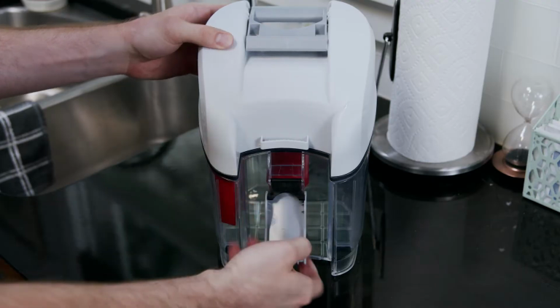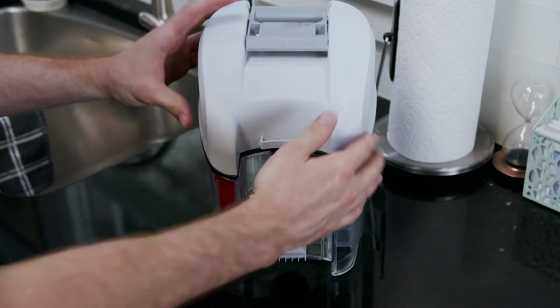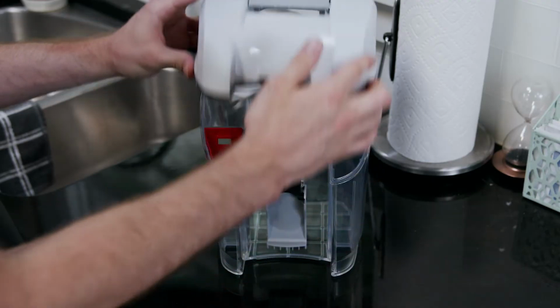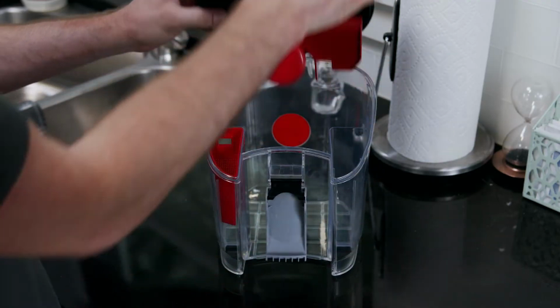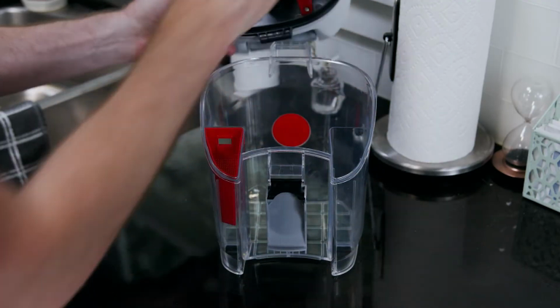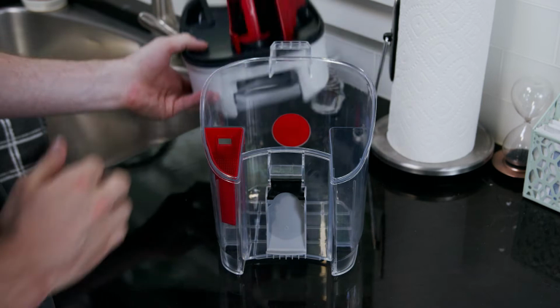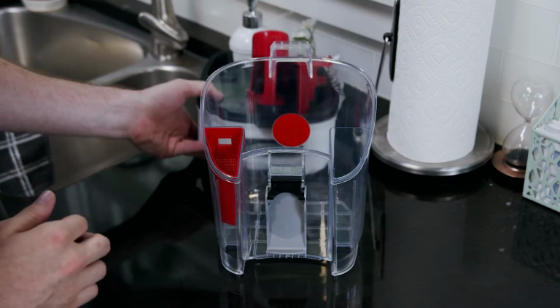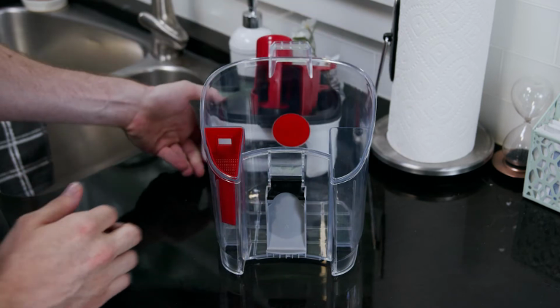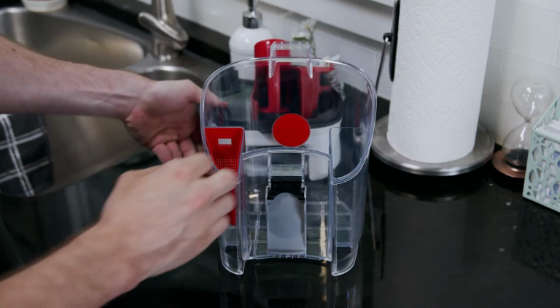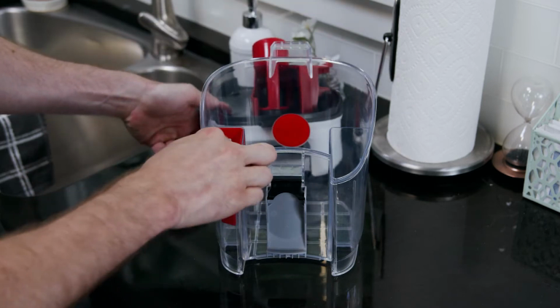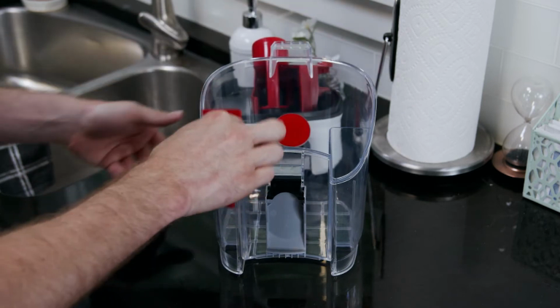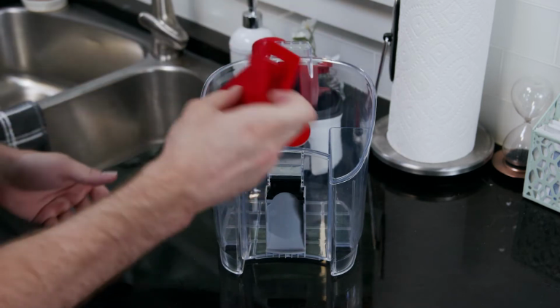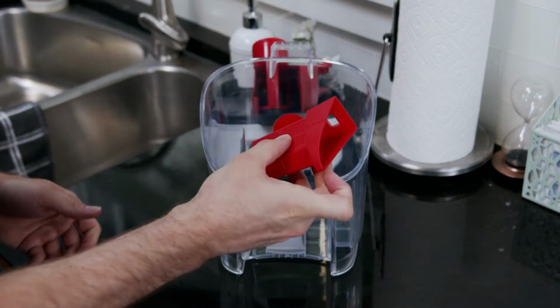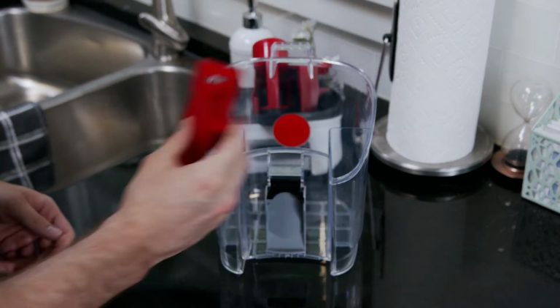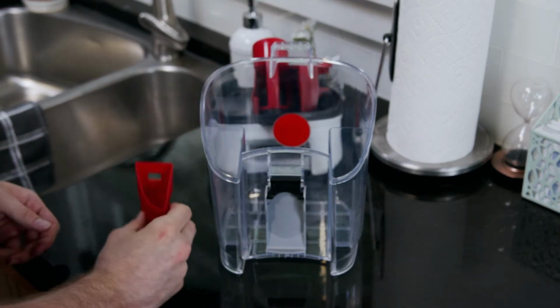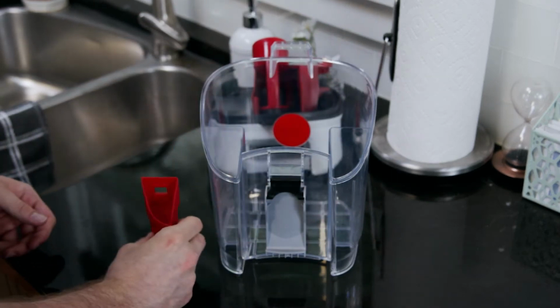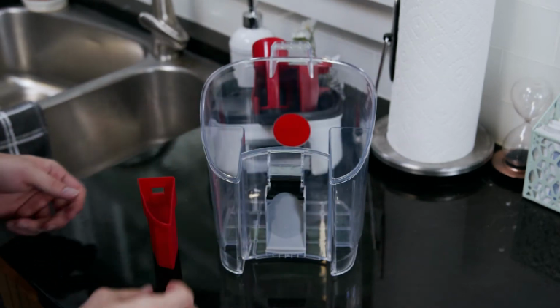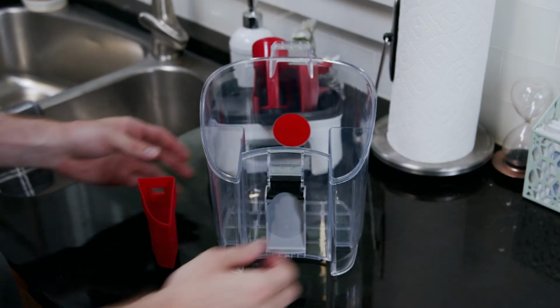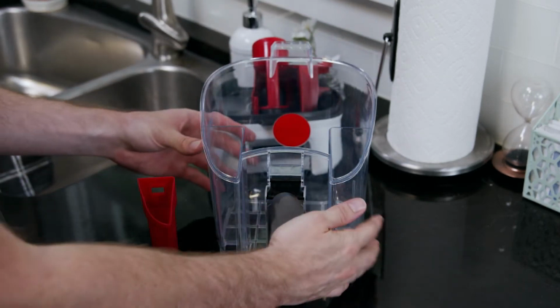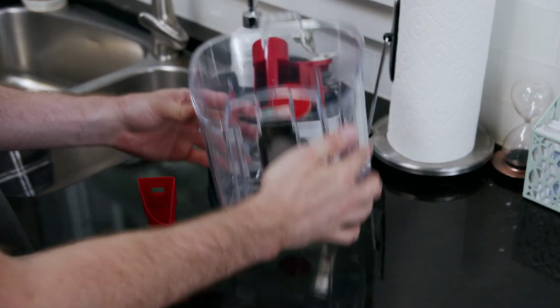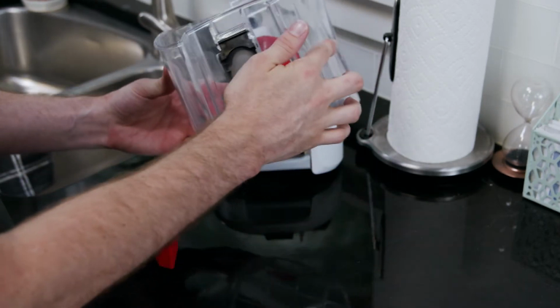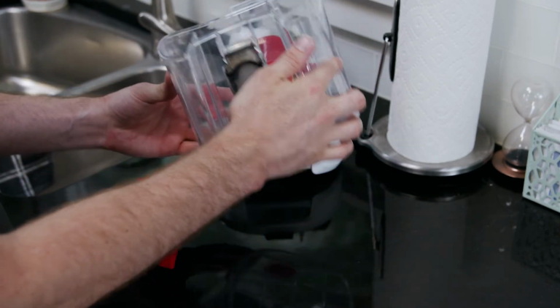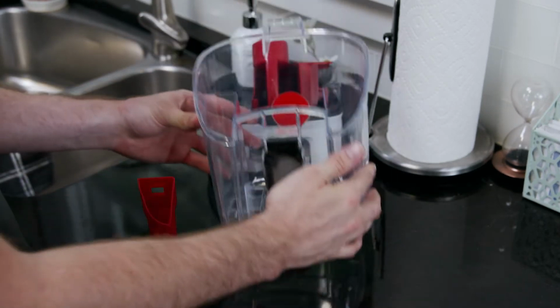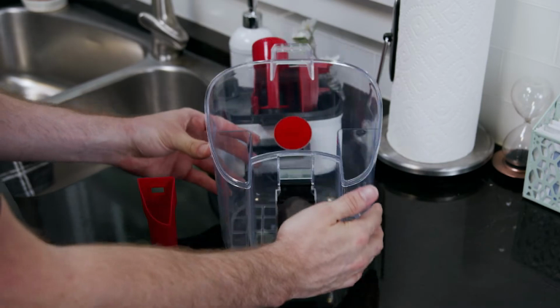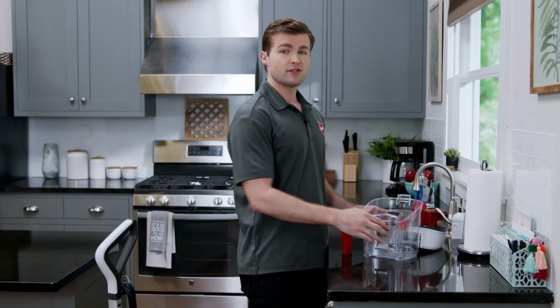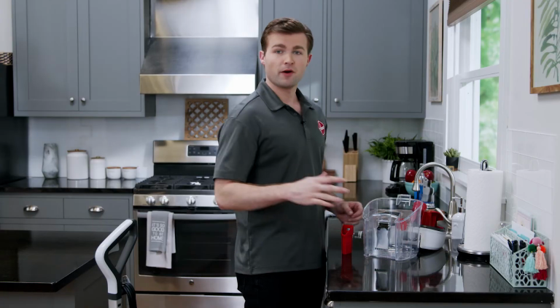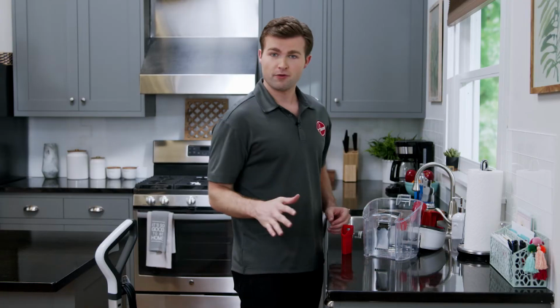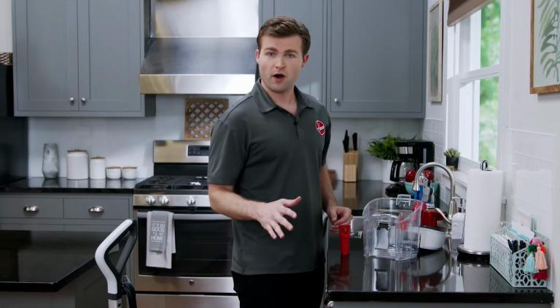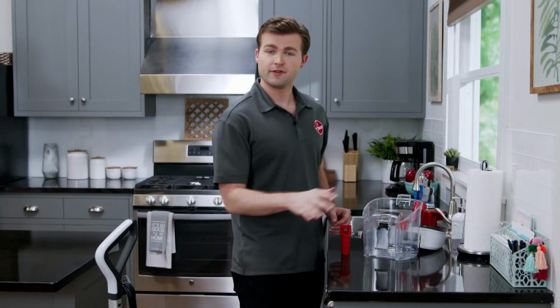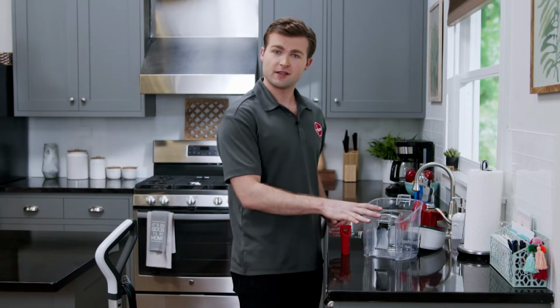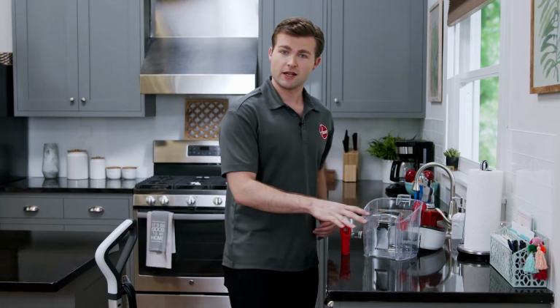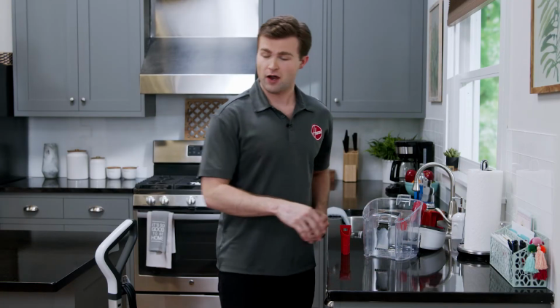Unlatch the lid and lift off the top. Before you empty, make sure to remove the filter basket. You can now pour out the dirty tank and rinse all parts under running water, then set them aside to dry.